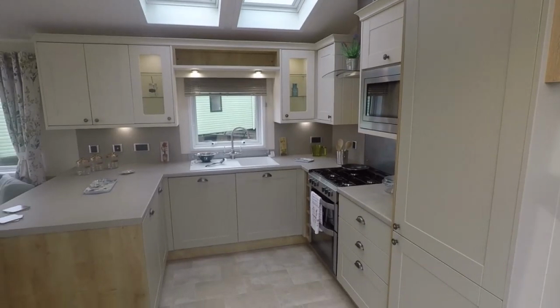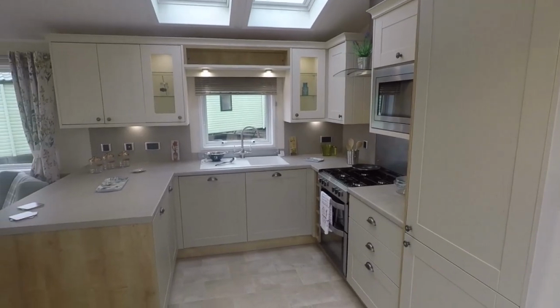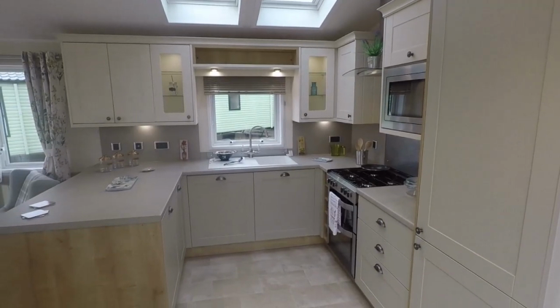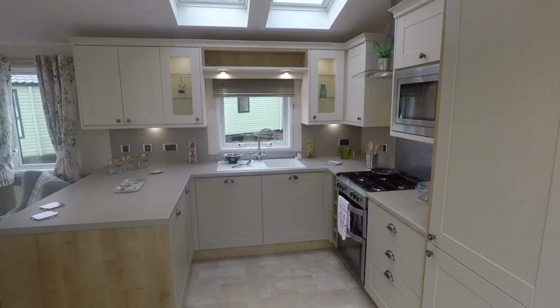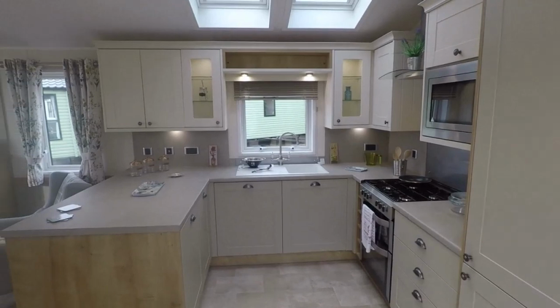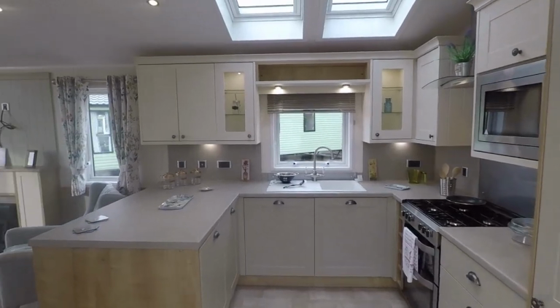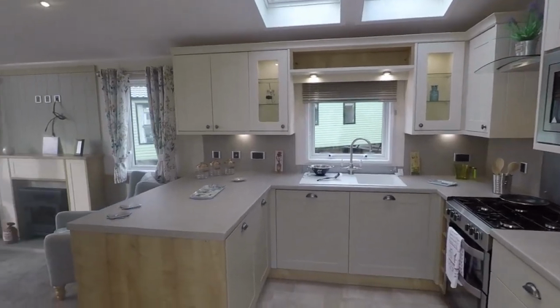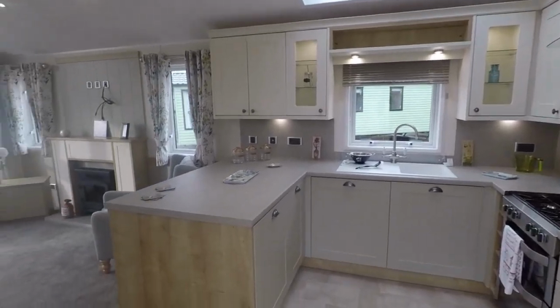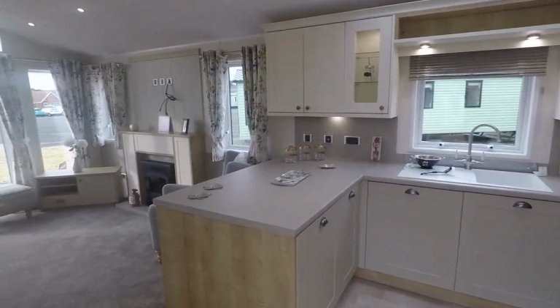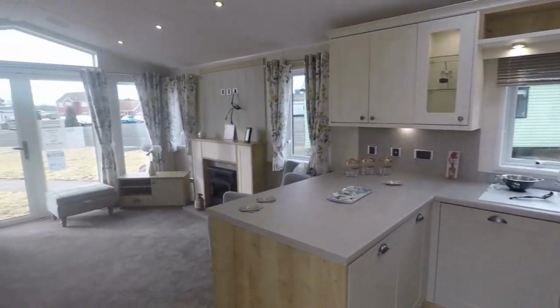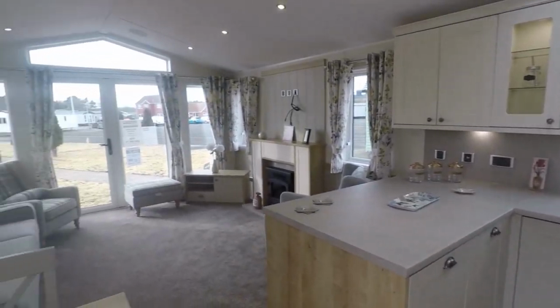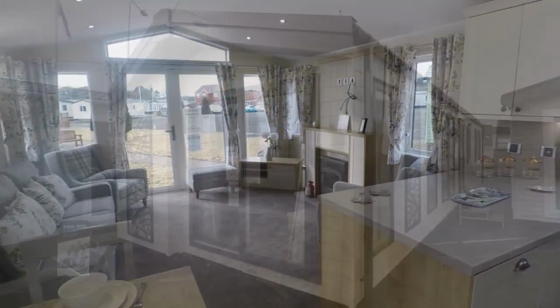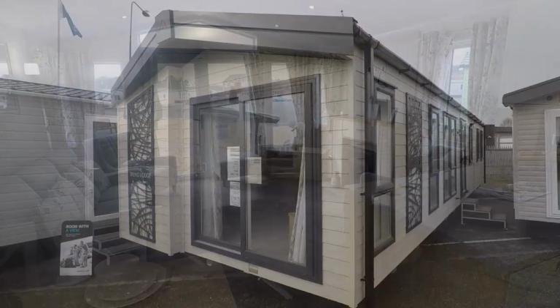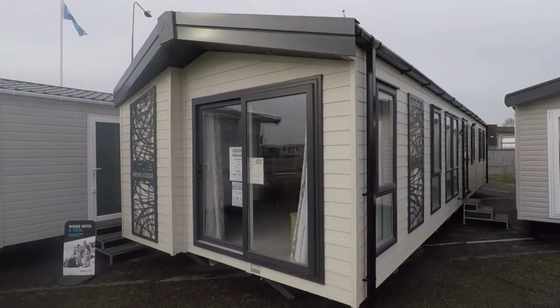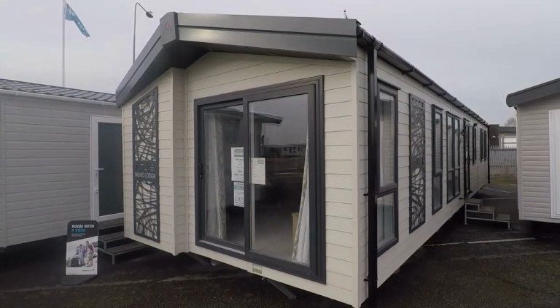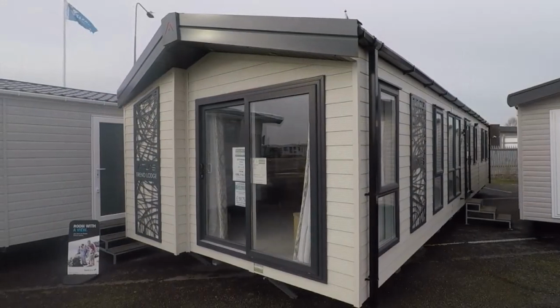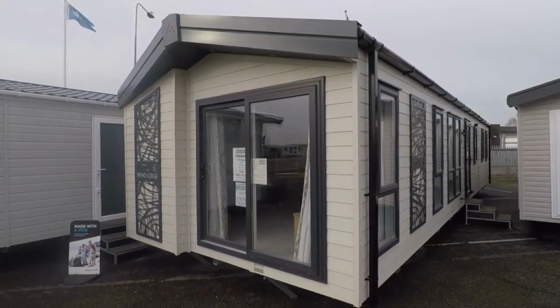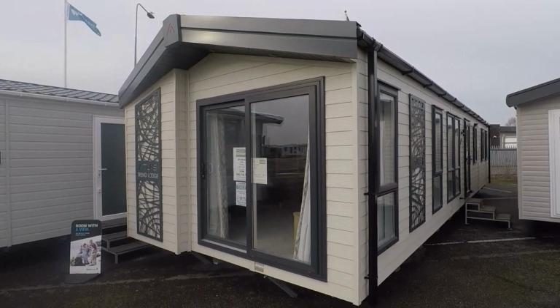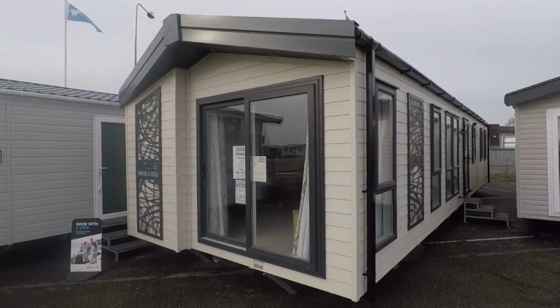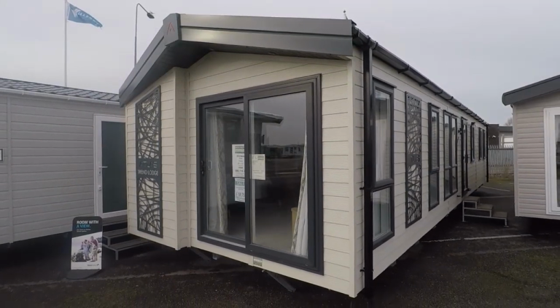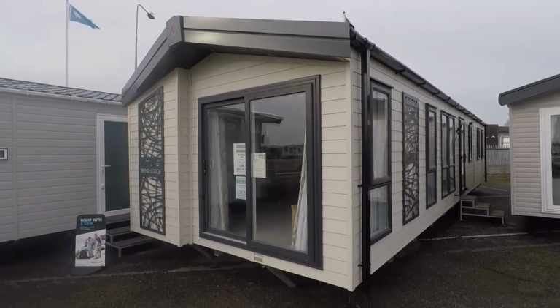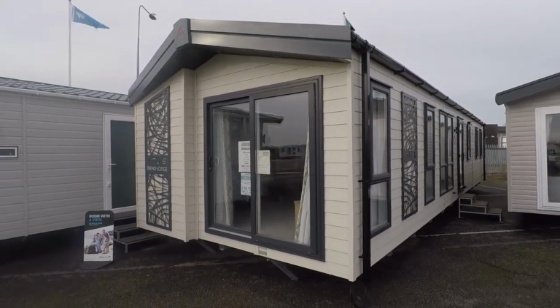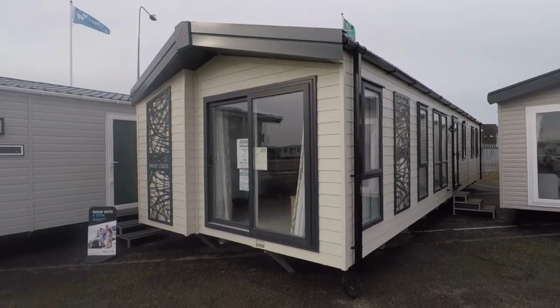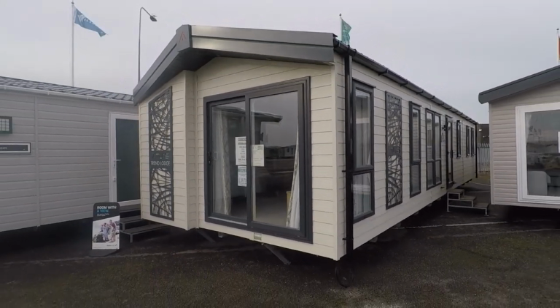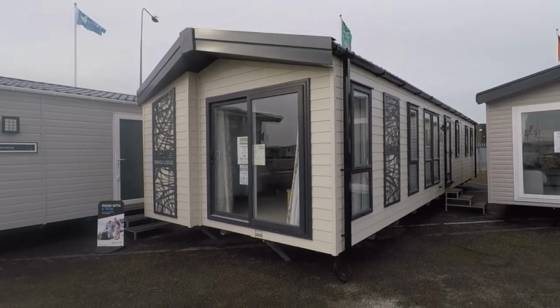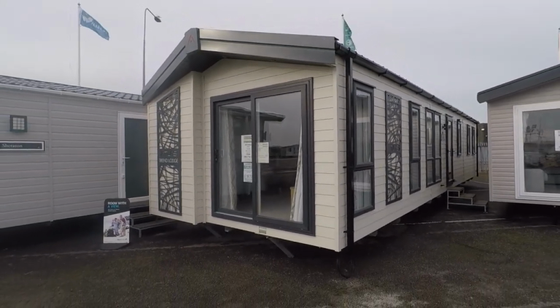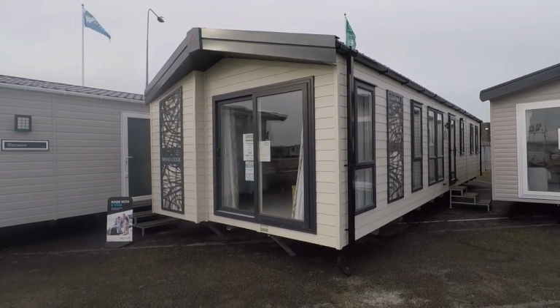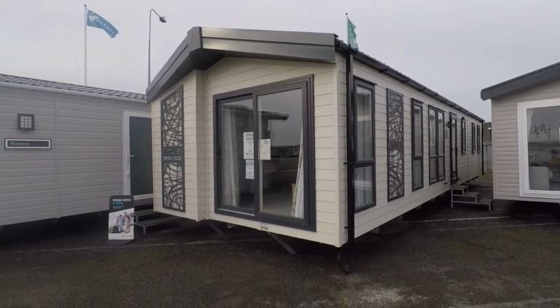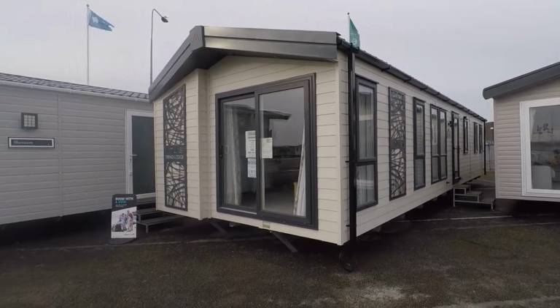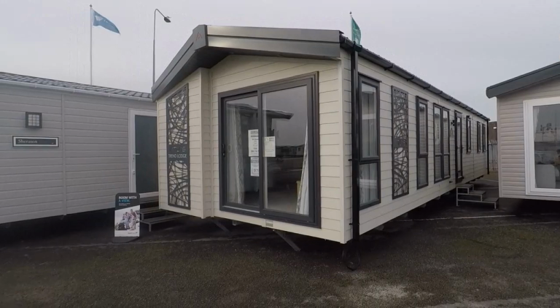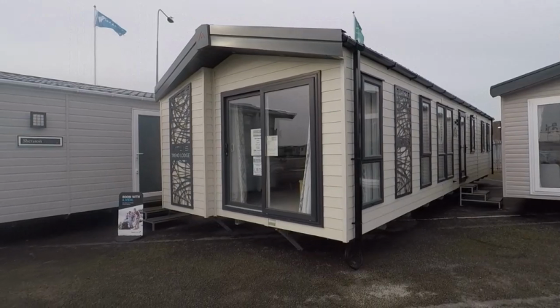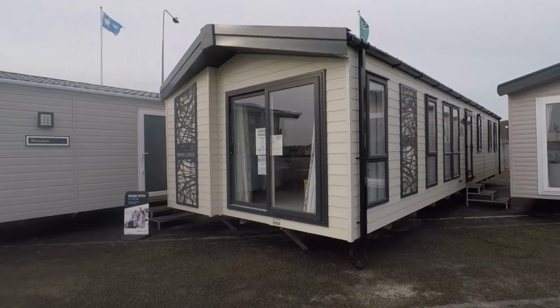There's over £5,000 off this top of the range Willoughby Vogue Lodge, and a massive £5,962 saving on this ultra-modern 43 foot by 13 foot Atlas Trend.